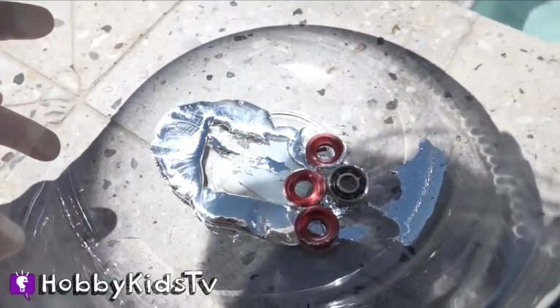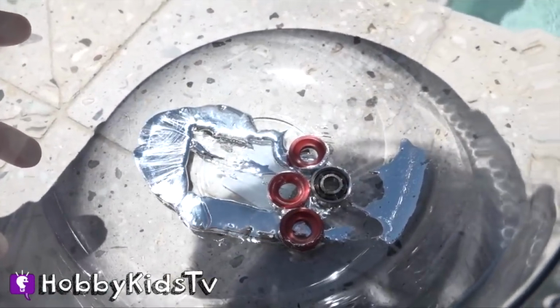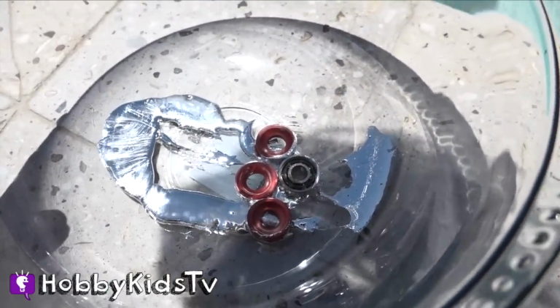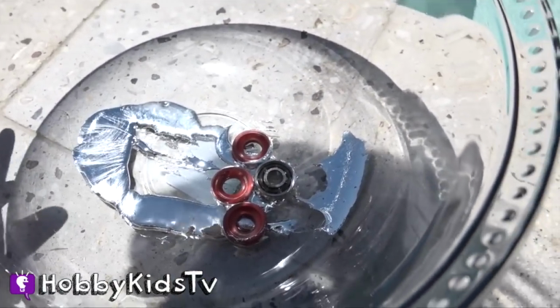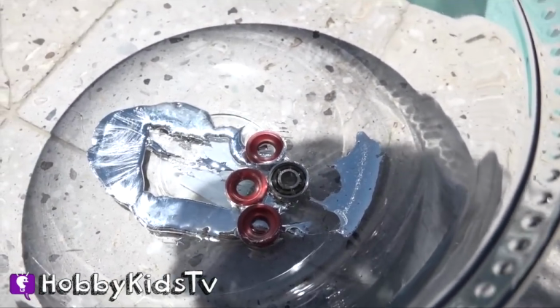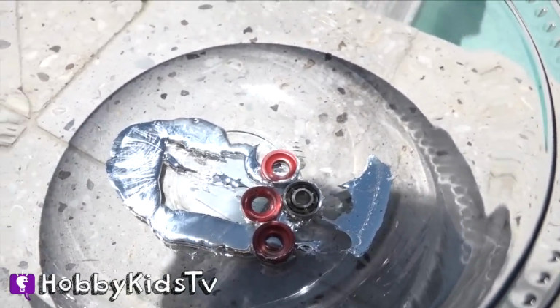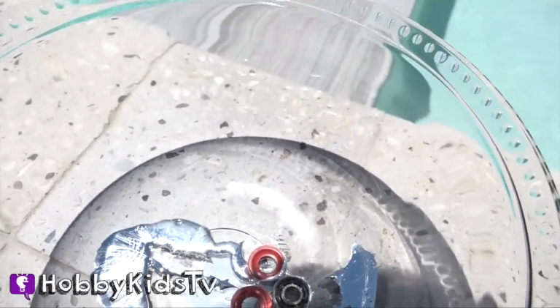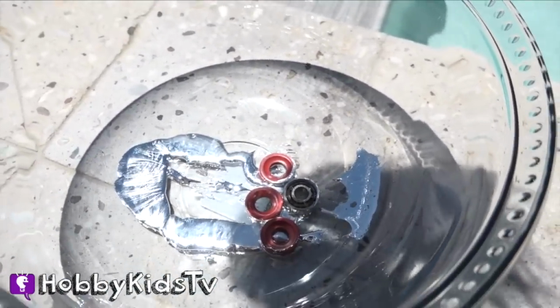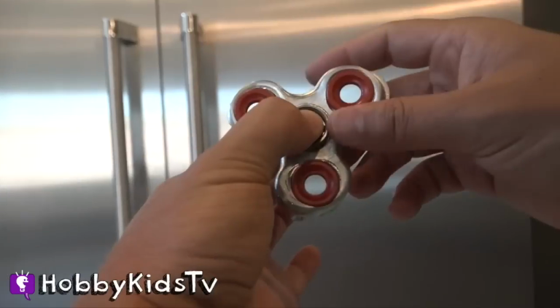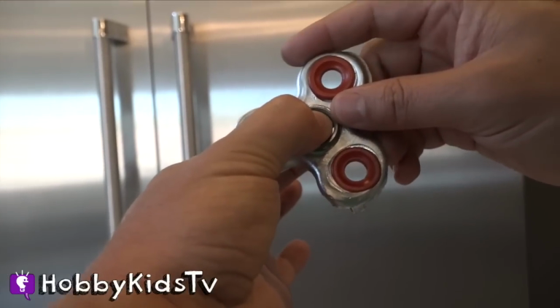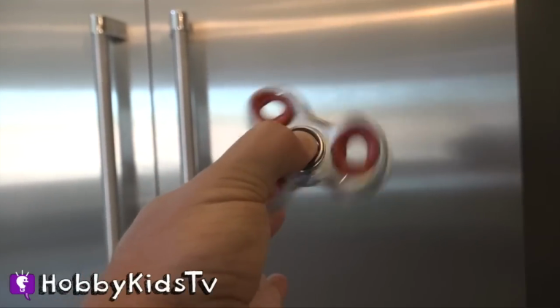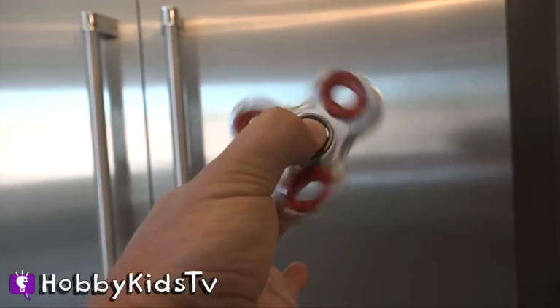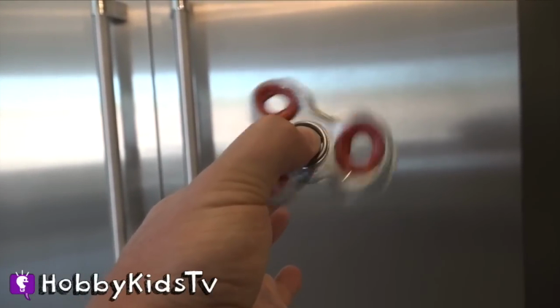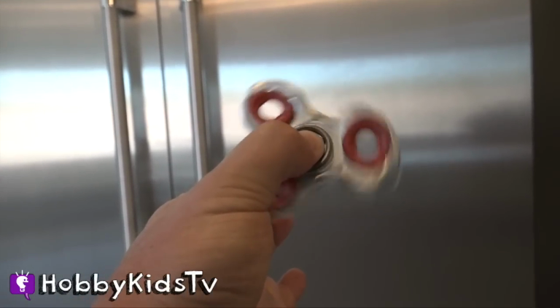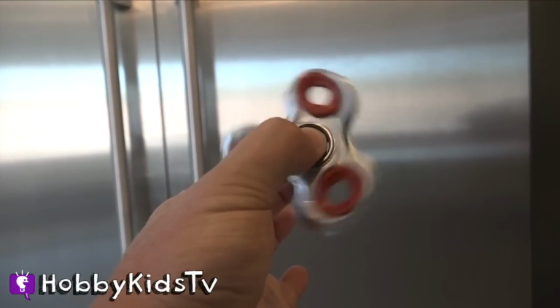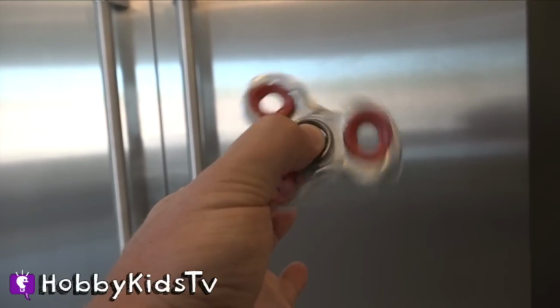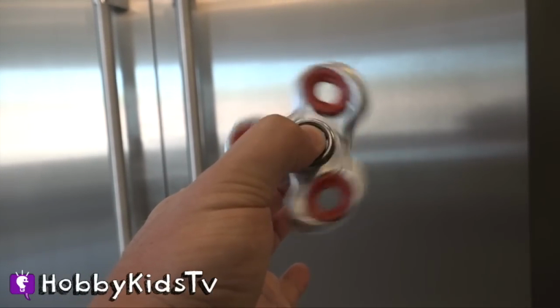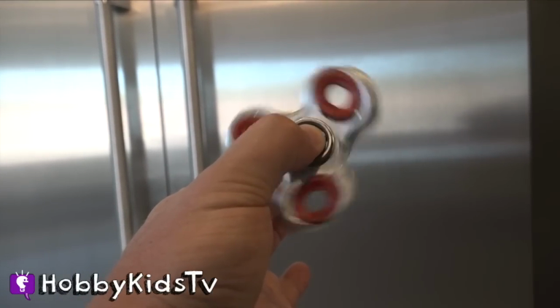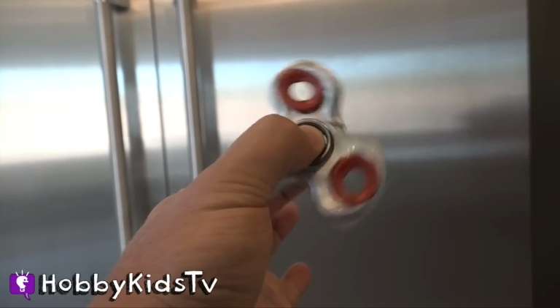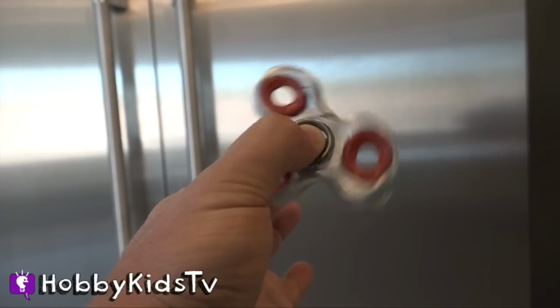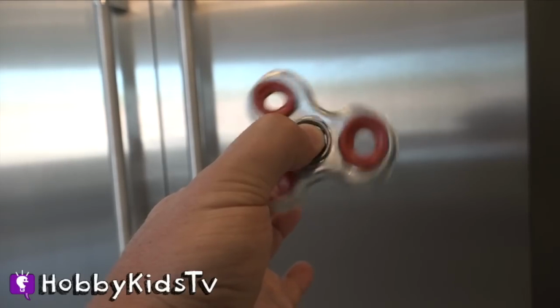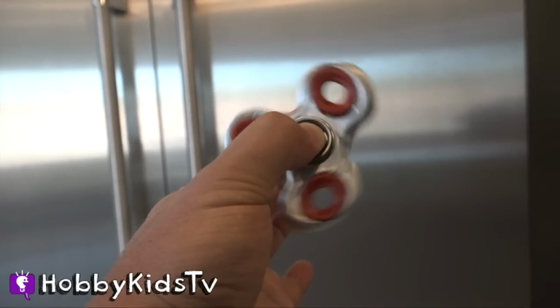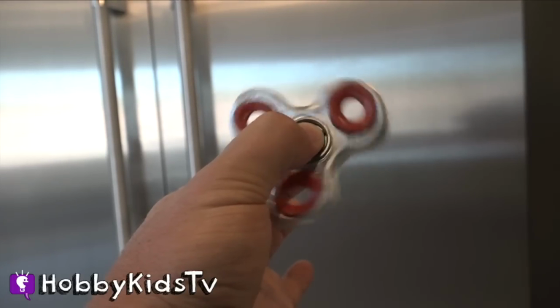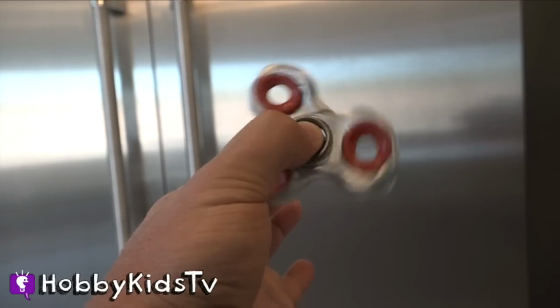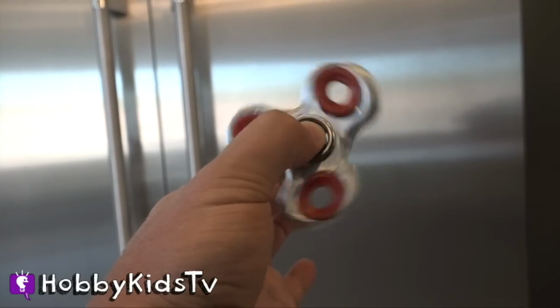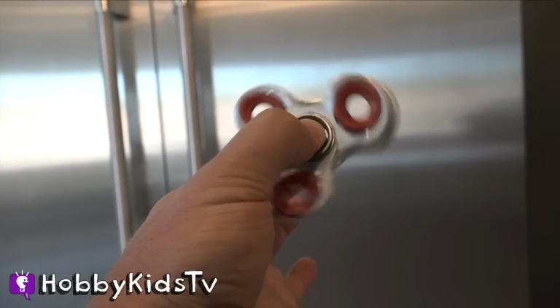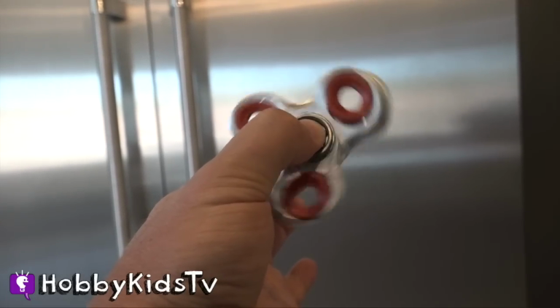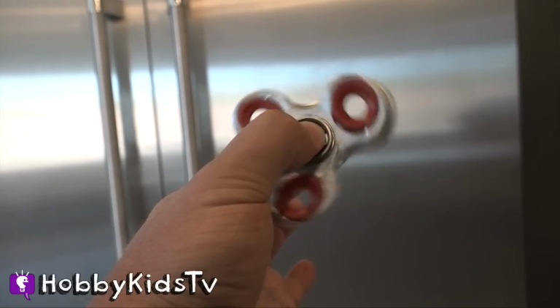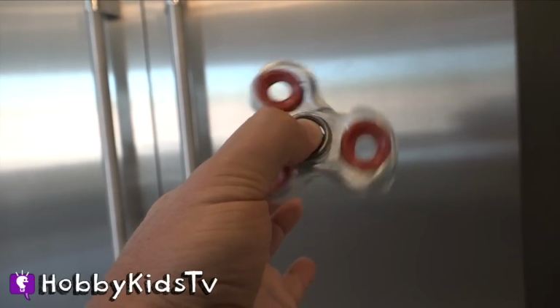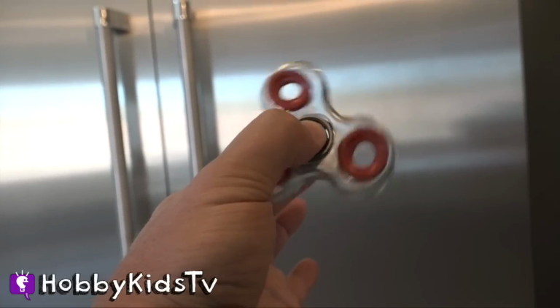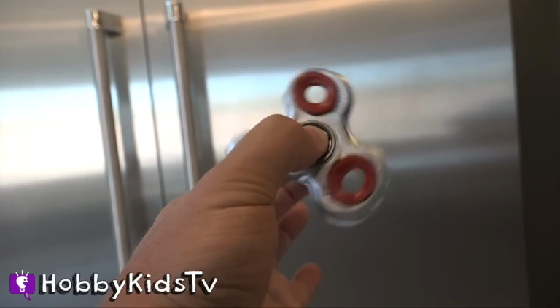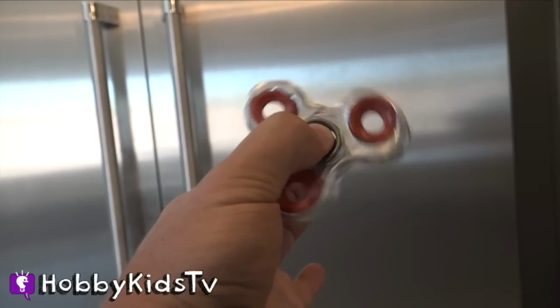Leave your comment of what else you want us to make a fidget spinner out of. Make sure to subscribe to our channel because we have lots of fidget spinner videos — way cool ones that you can make yourself out of stuff that you have at home. We'll see you on the next Hobby Spinny video!